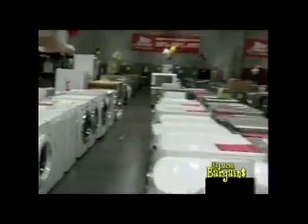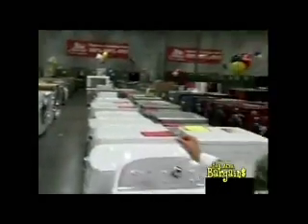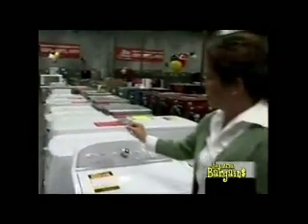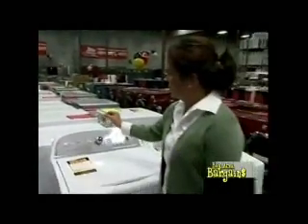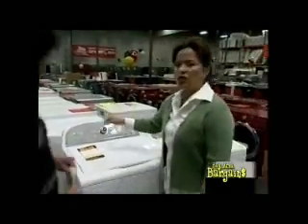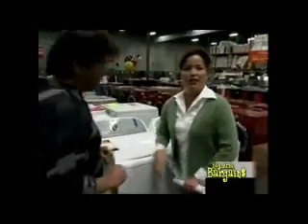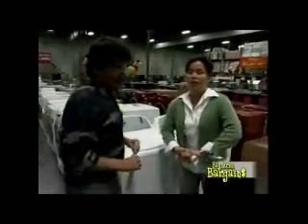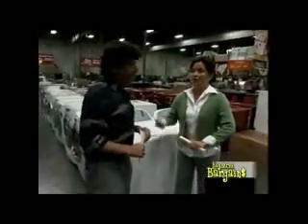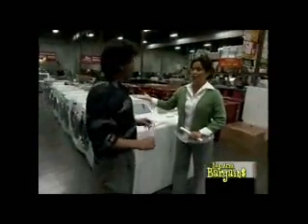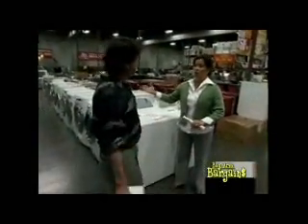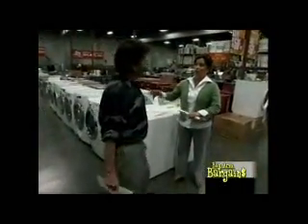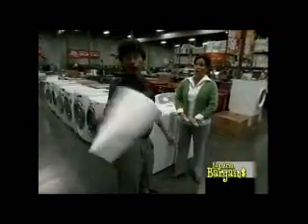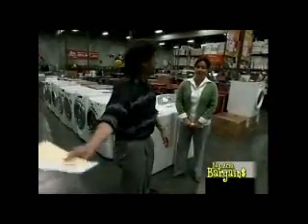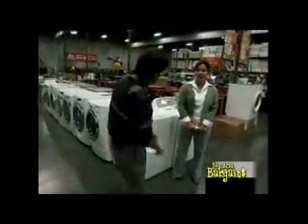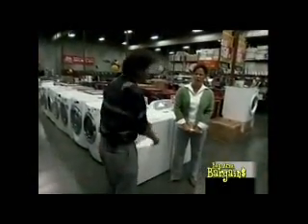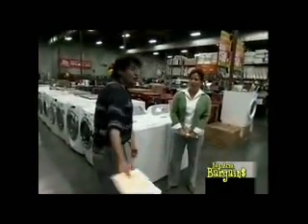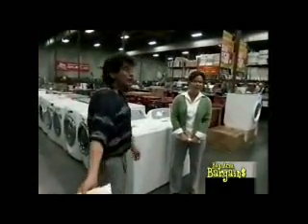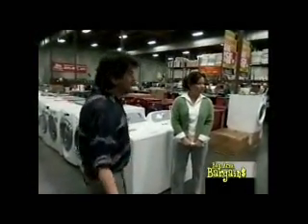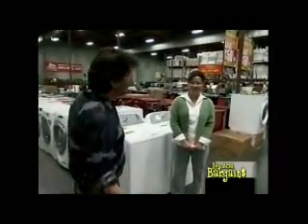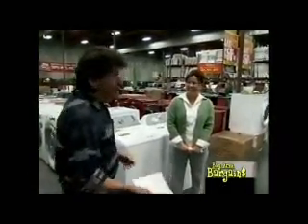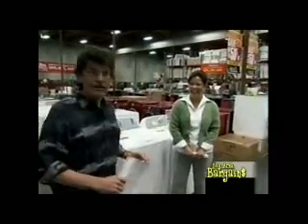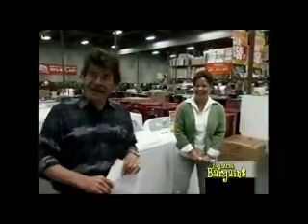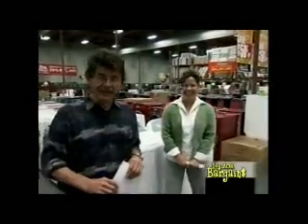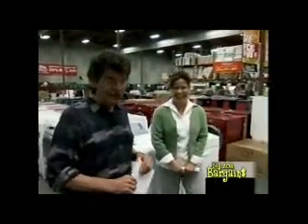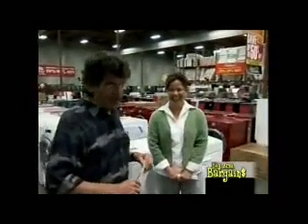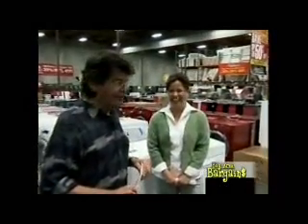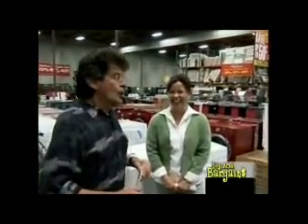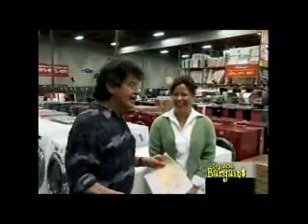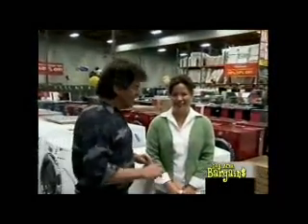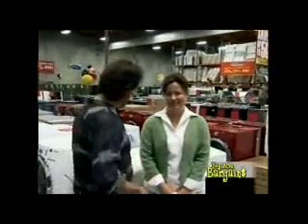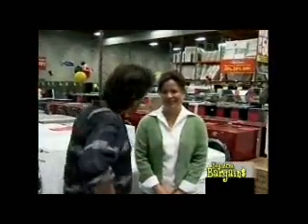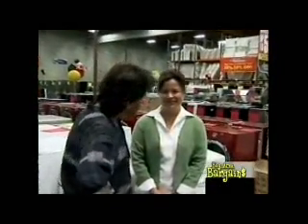Some of them might have a scratch or dent. They could have been discontinued or pulled from the showroom floor — but full warranty. To give us some examples of the amazing deals we have, we're going to have Randy Tyra join us.